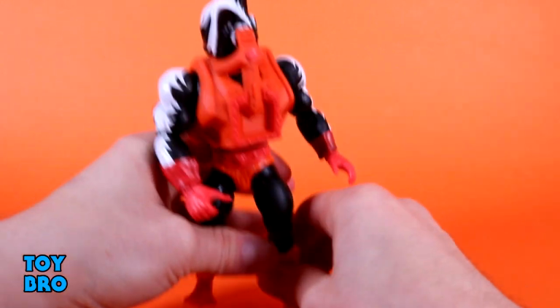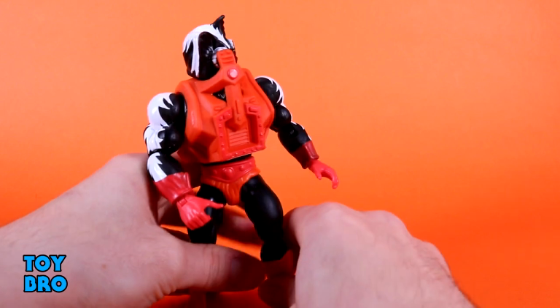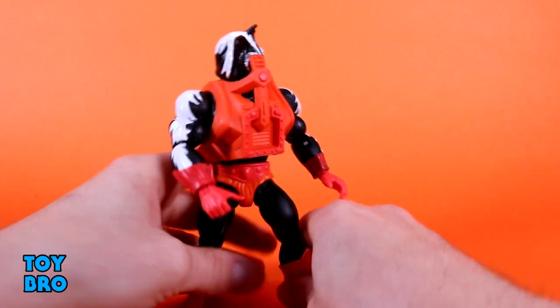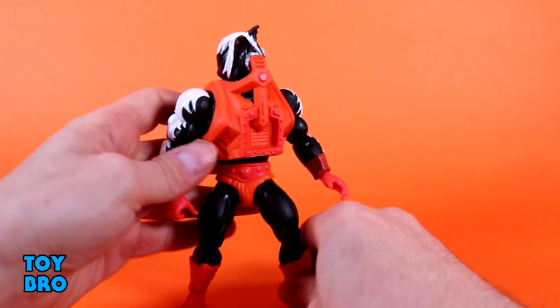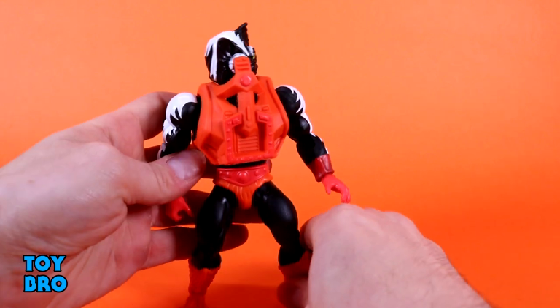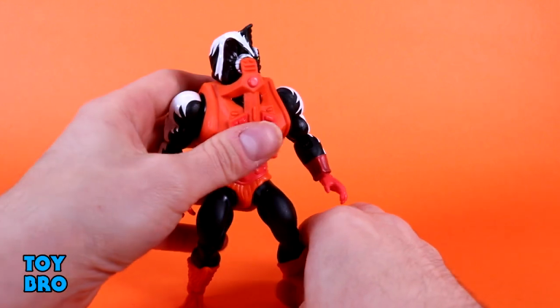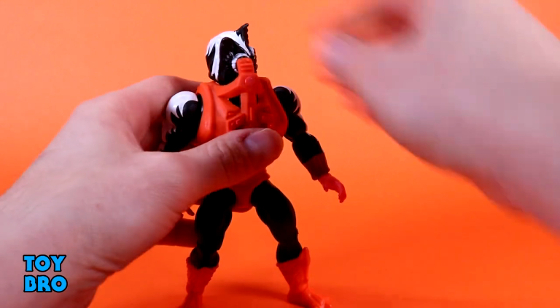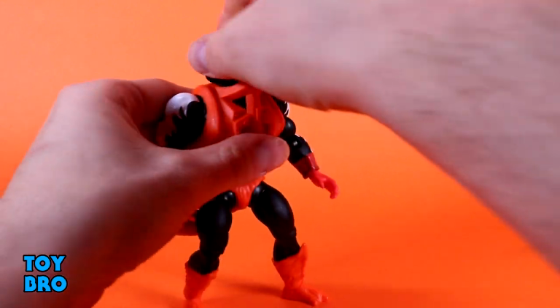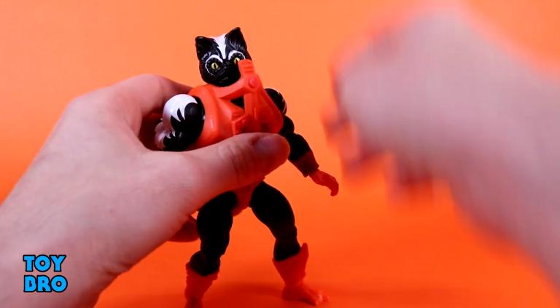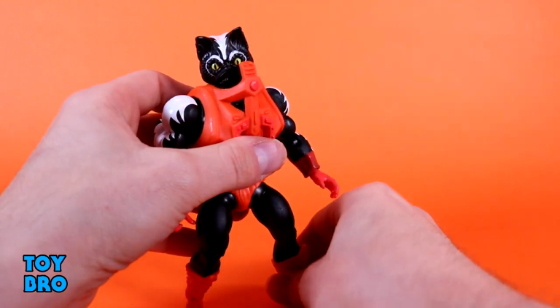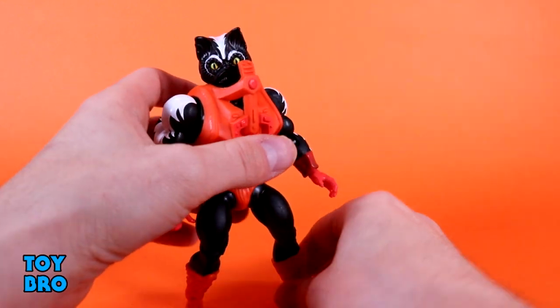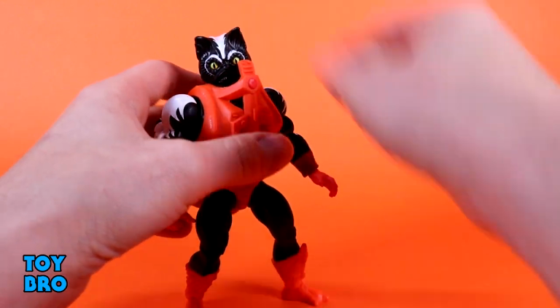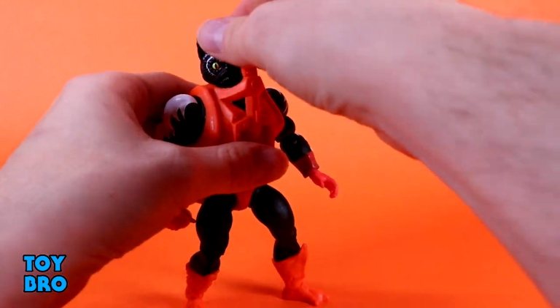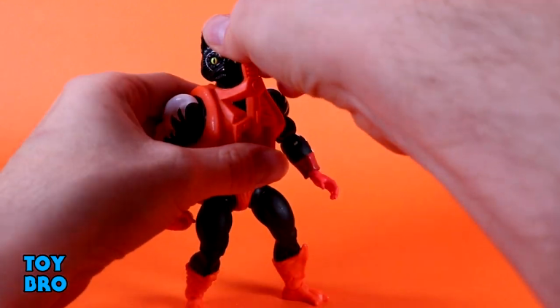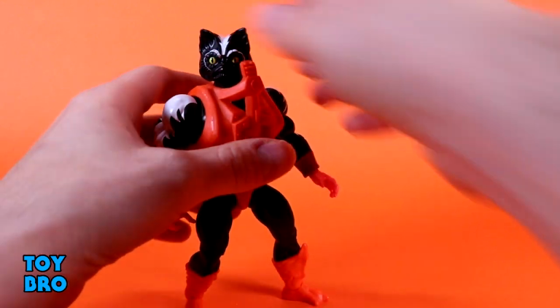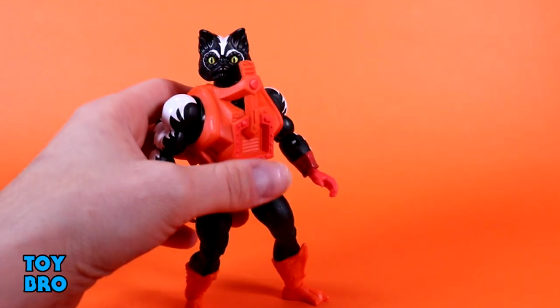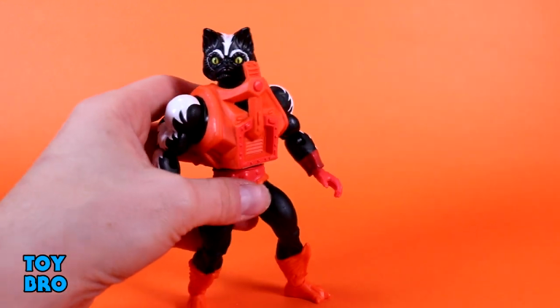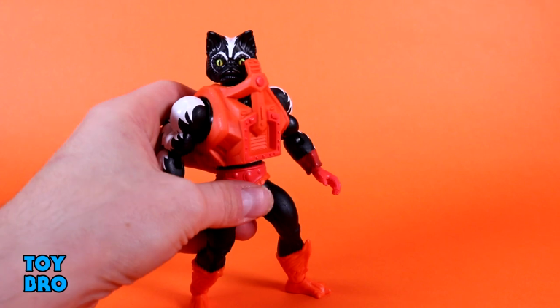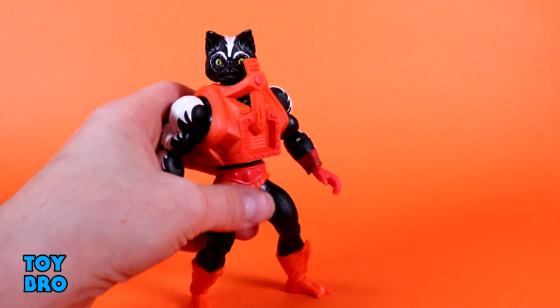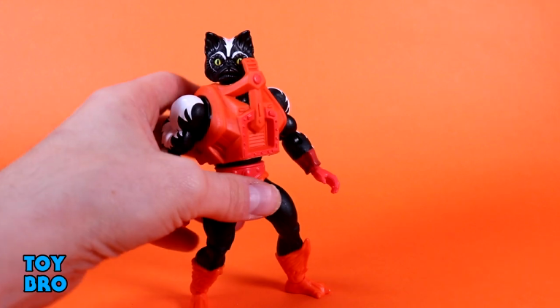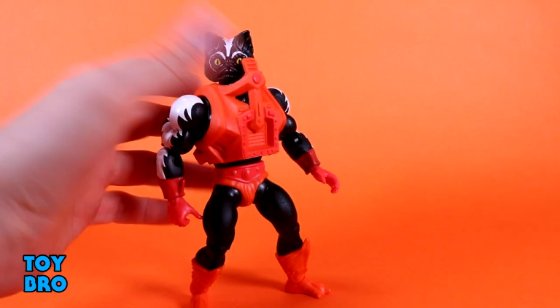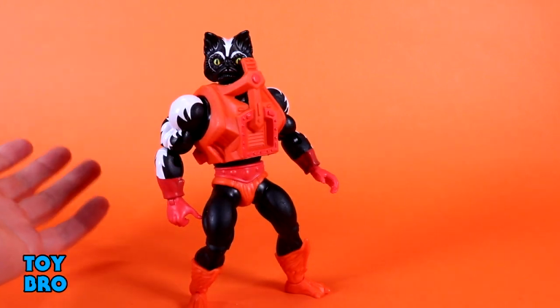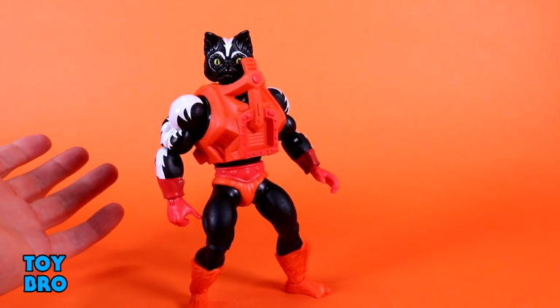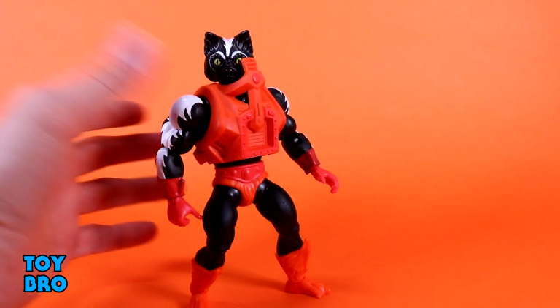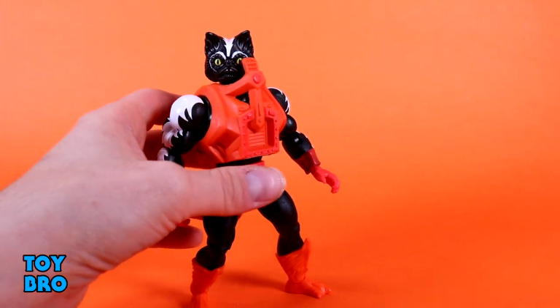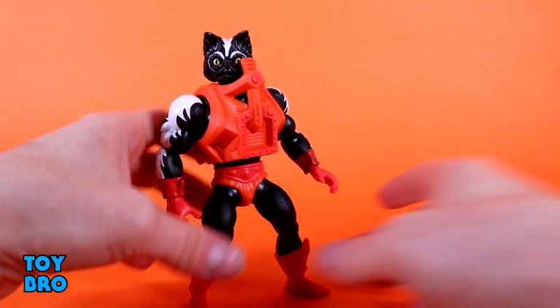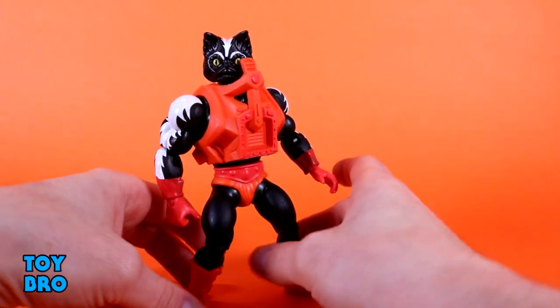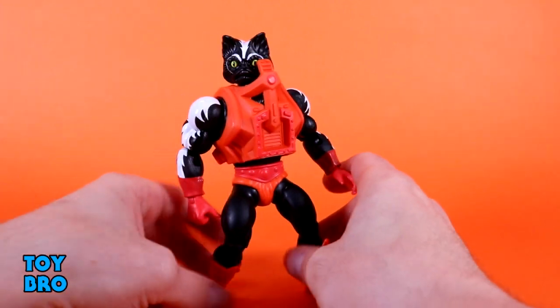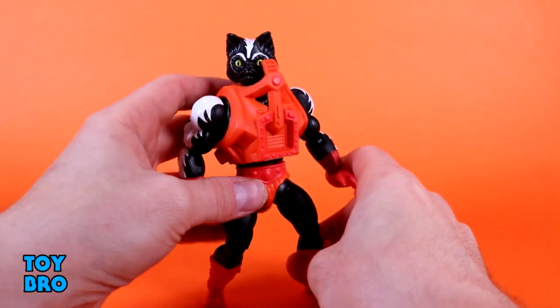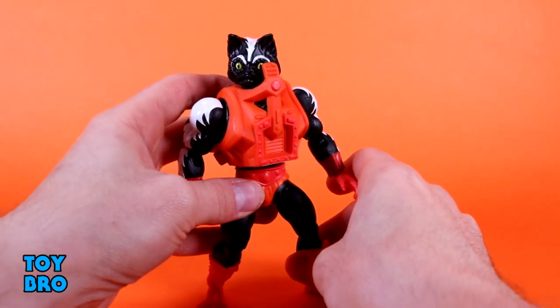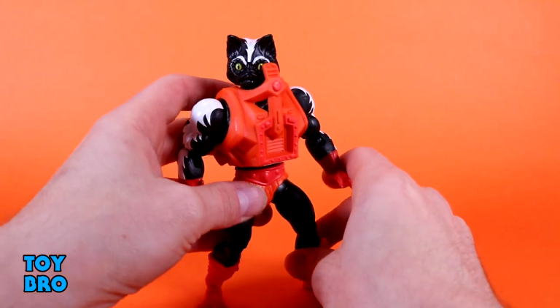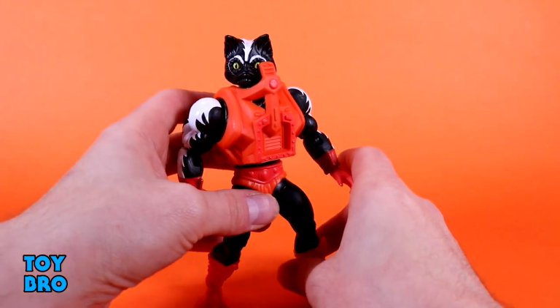Single jointed knee with rotation, a boot cut or shin swivel depending on the figure, and rocker hinges at the ankle. You know exactly what they're all like — if you've got one, you've got all of them basically, which is not a negative. They all share the same articulation scheme, so we're not going to run through it 50 times.